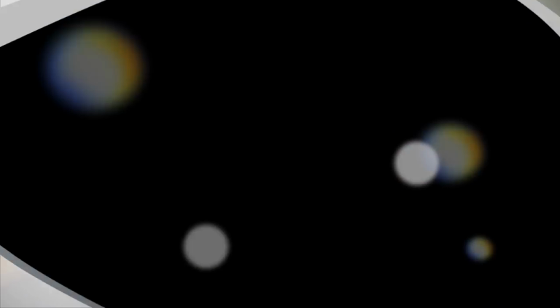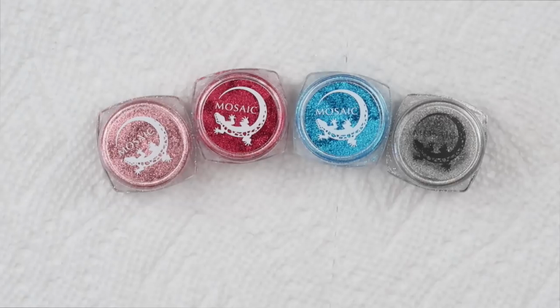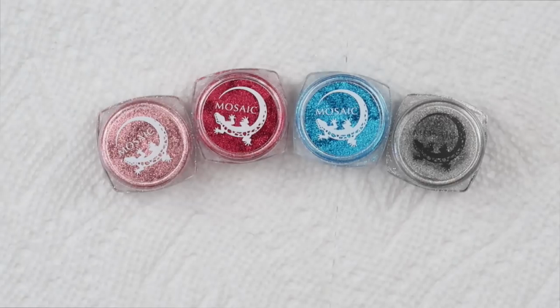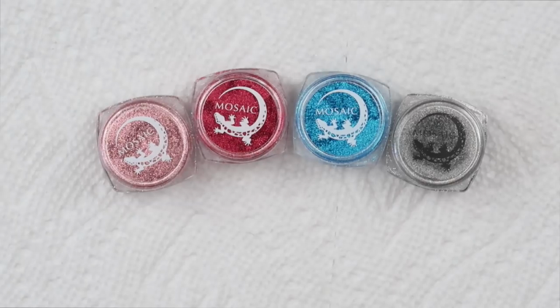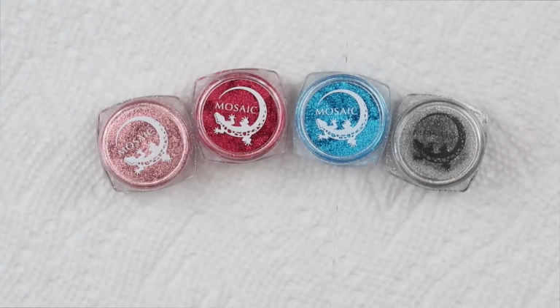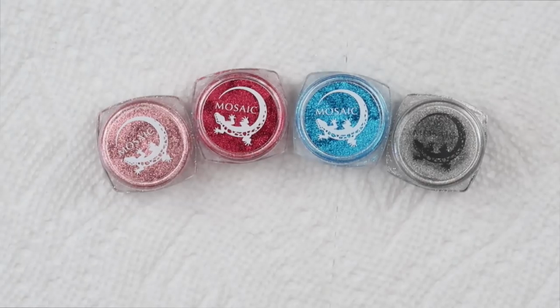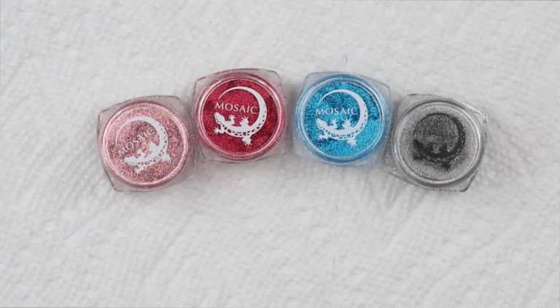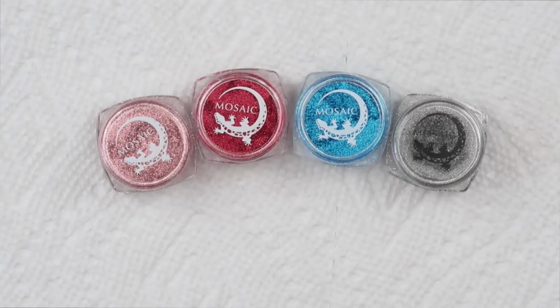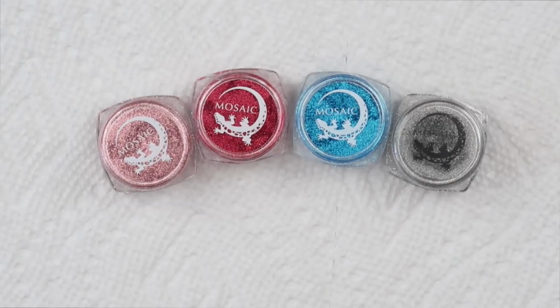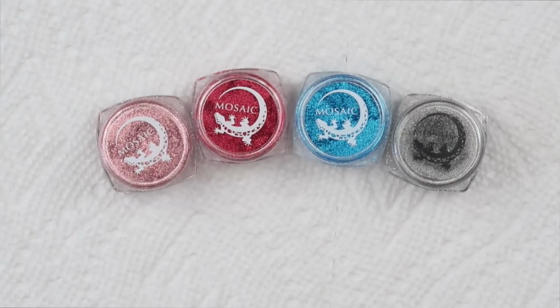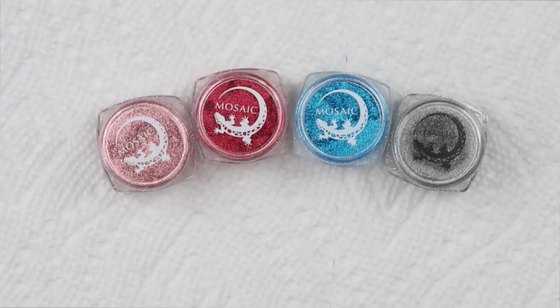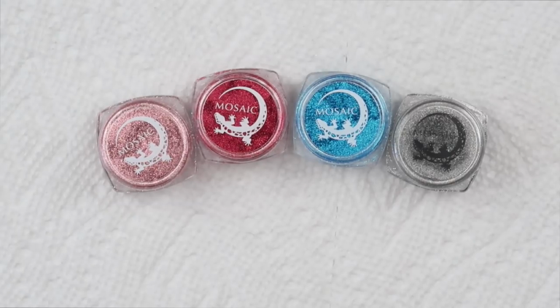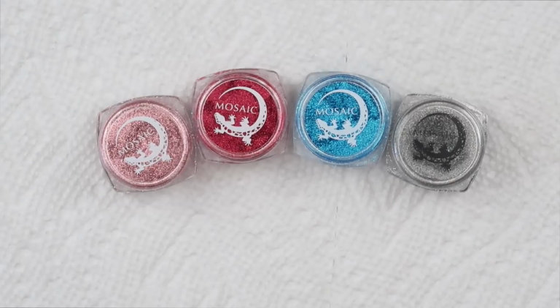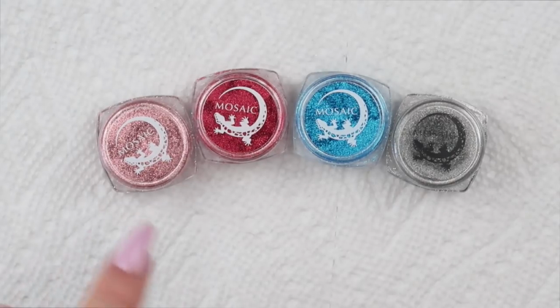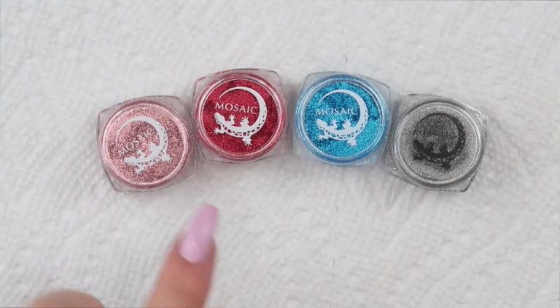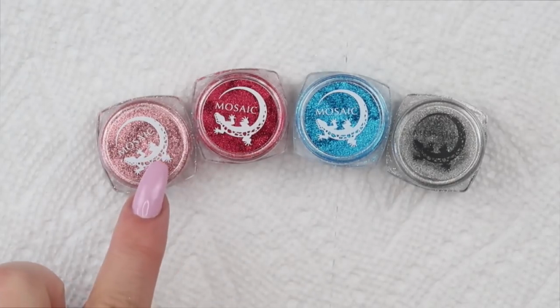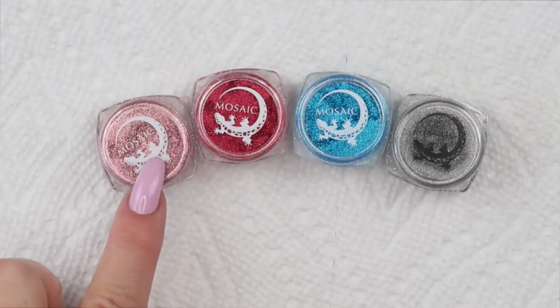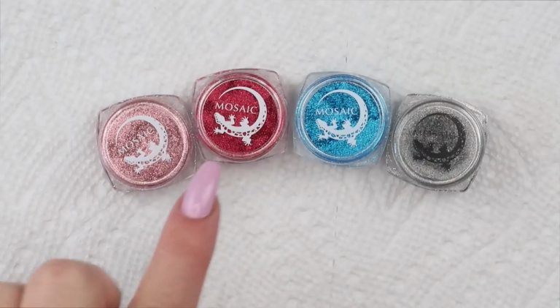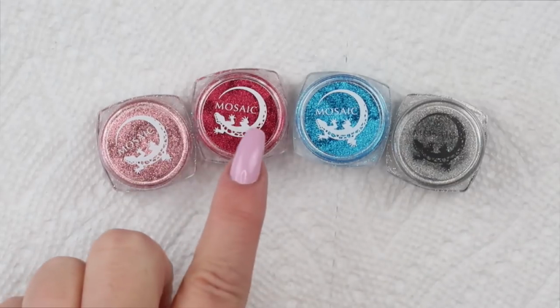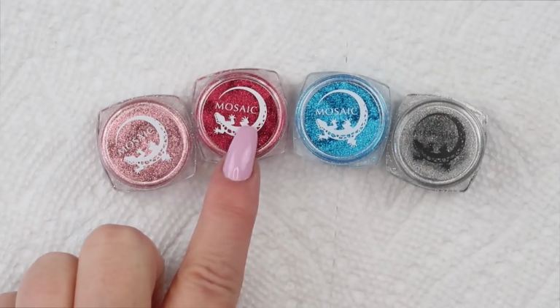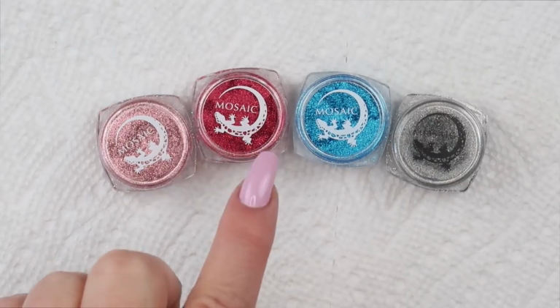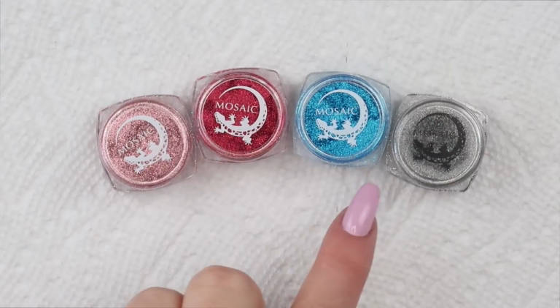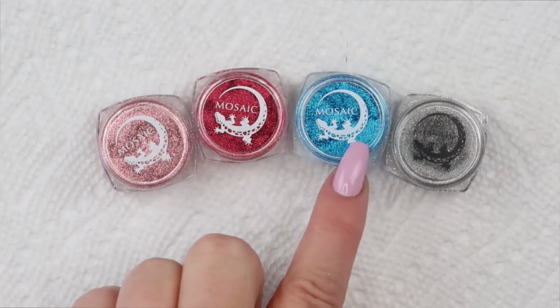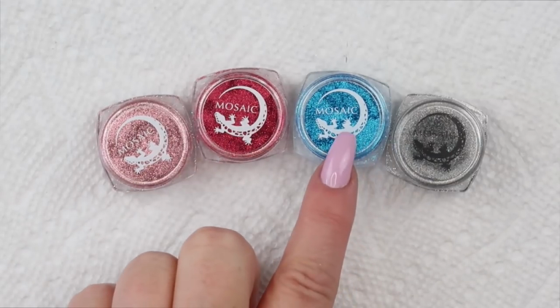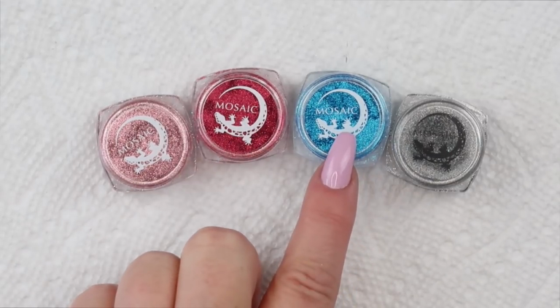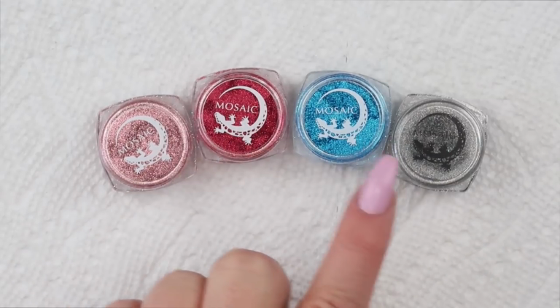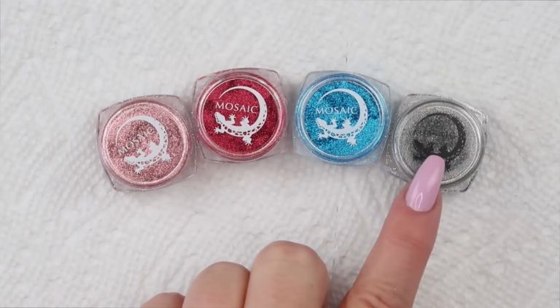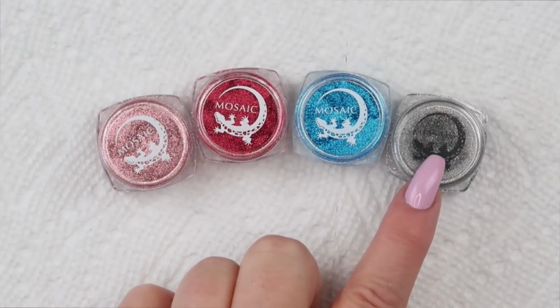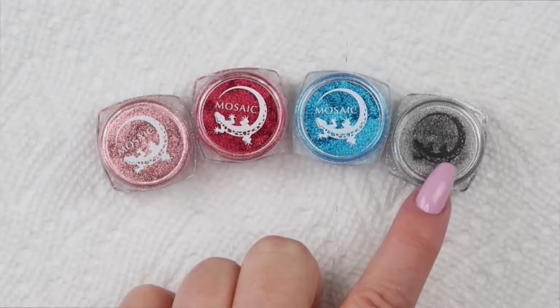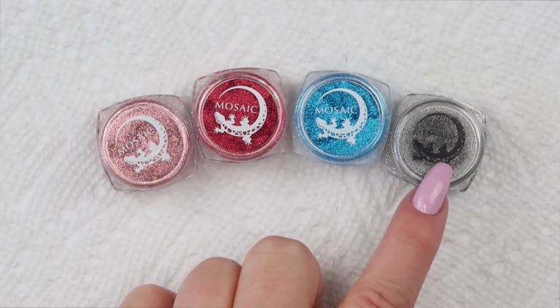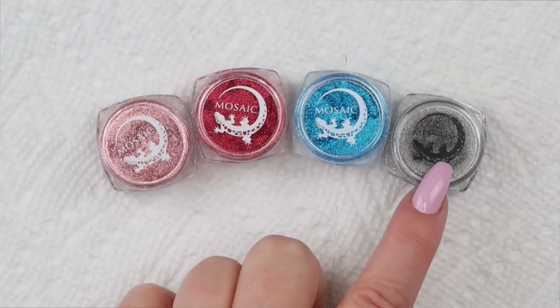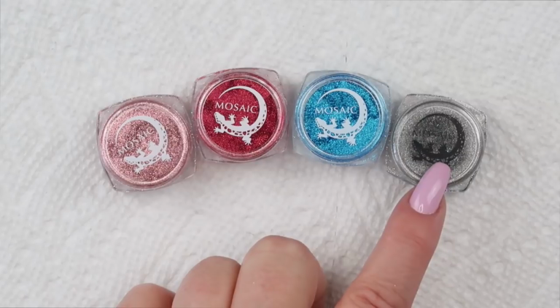Here are the four pigments that Kathy from AR Nail Supply sent me. We have rose gold, ruby chrome, cobalt blue chrome, and hematite chrome.